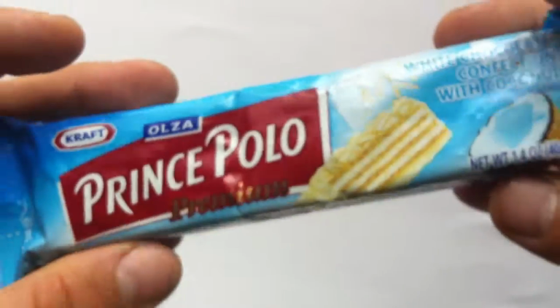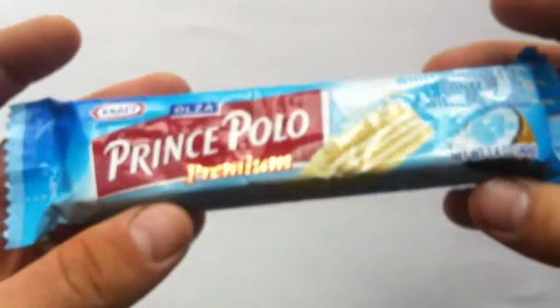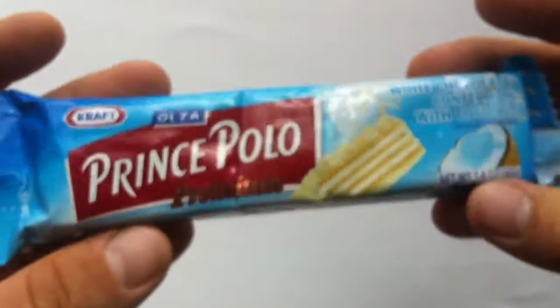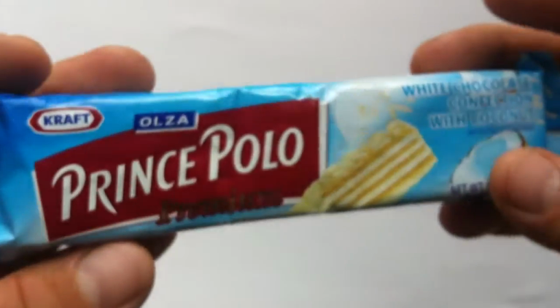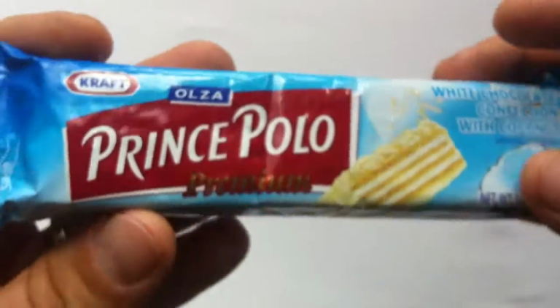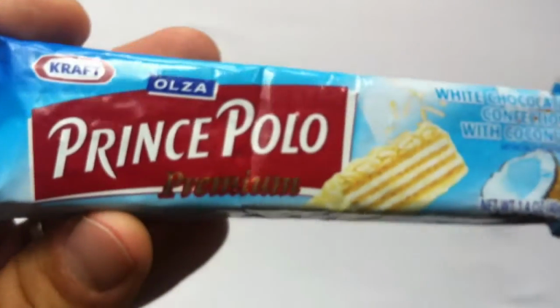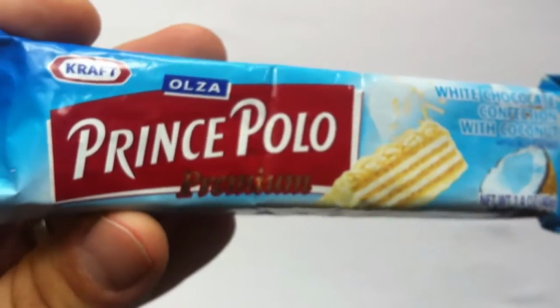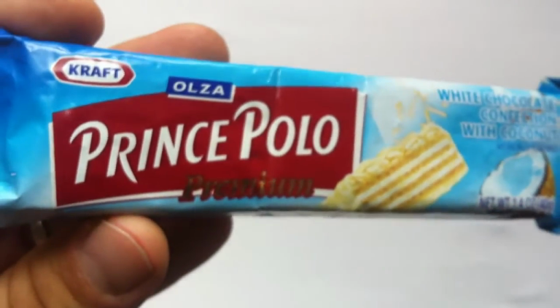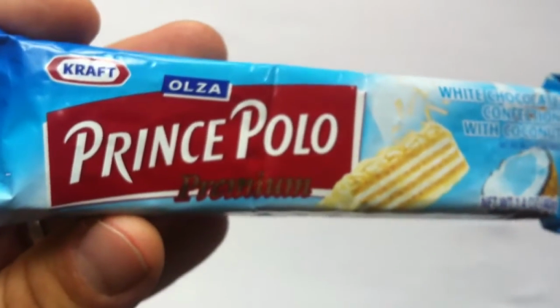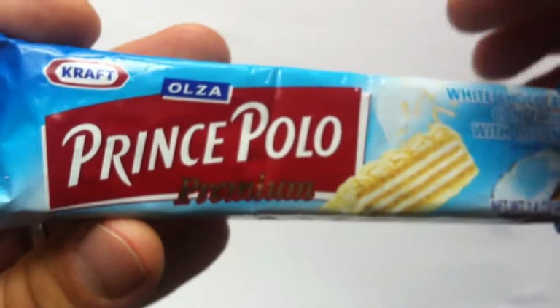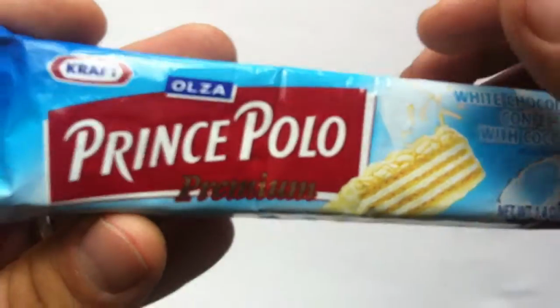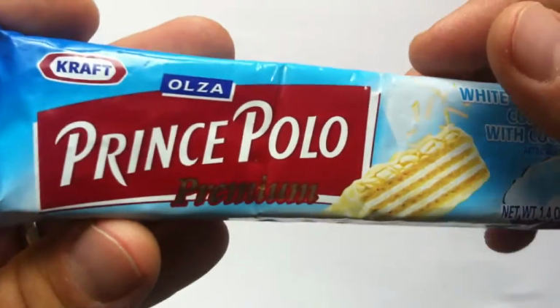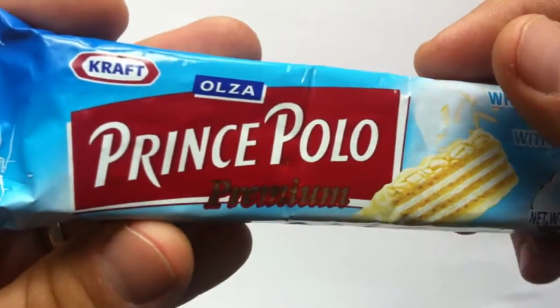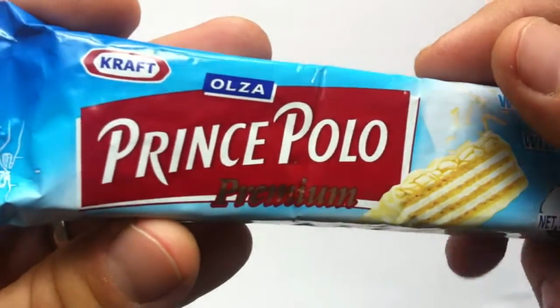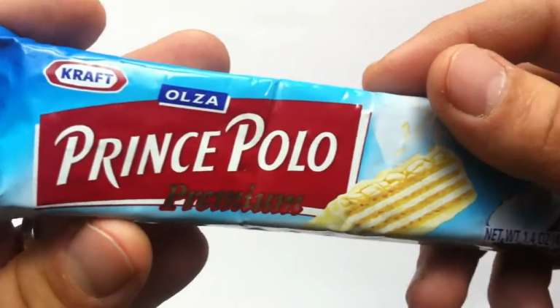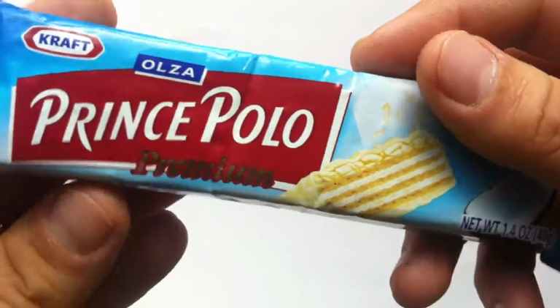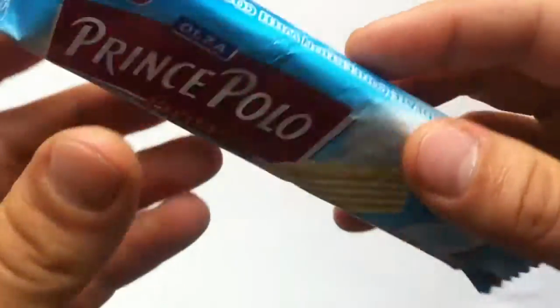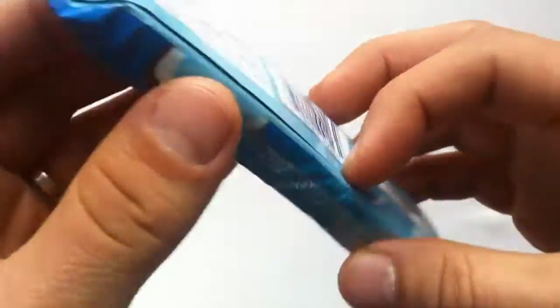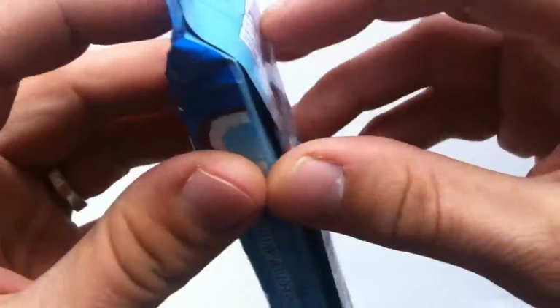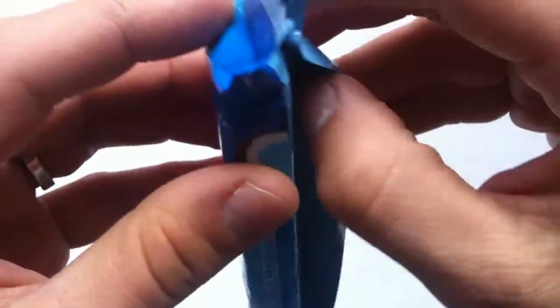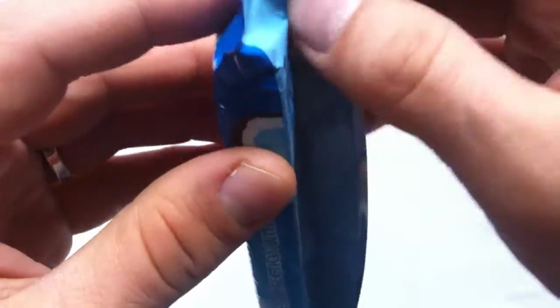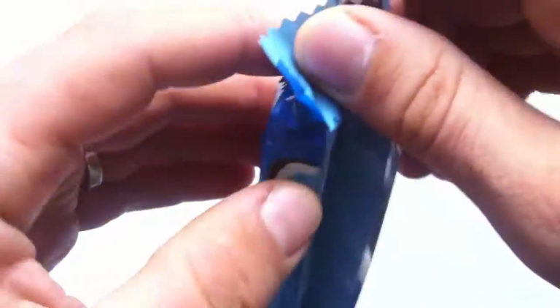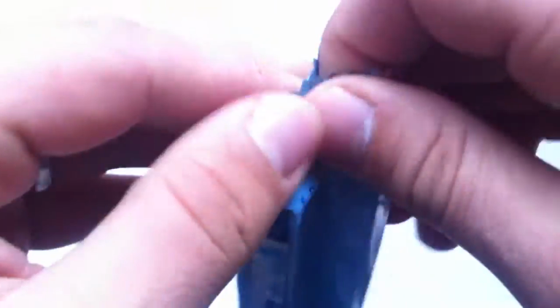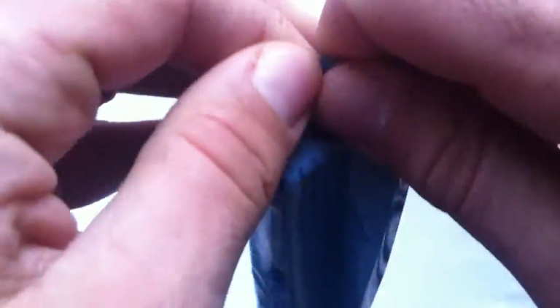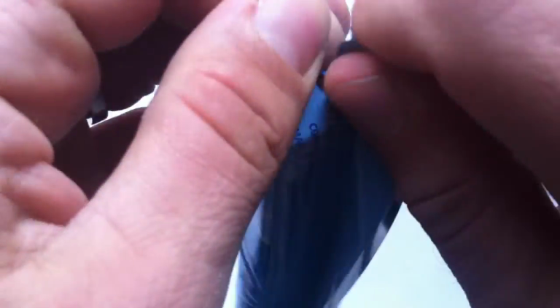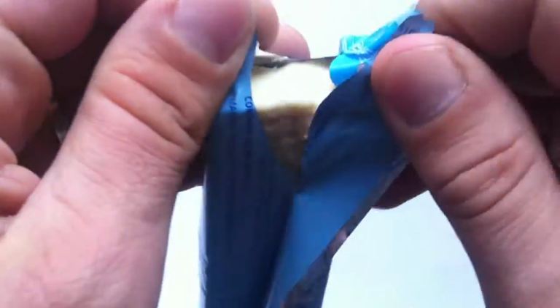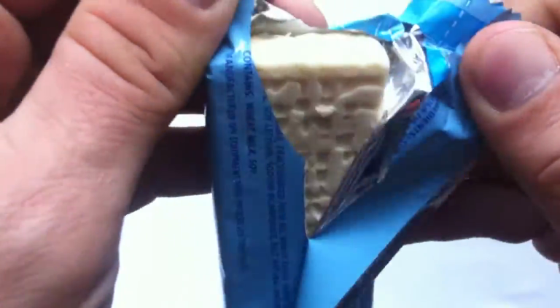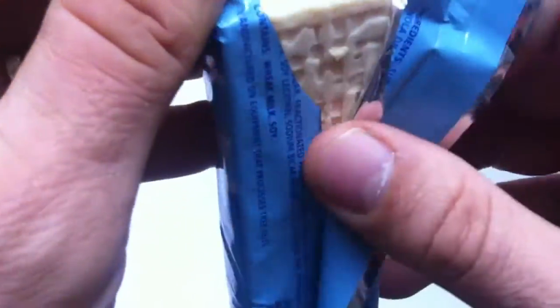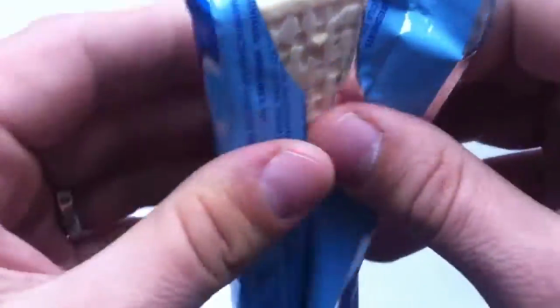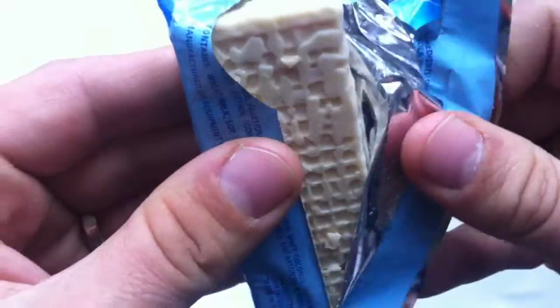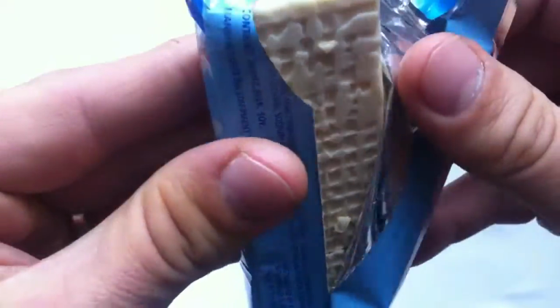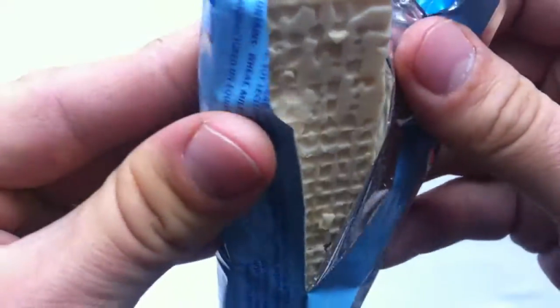How did this become the number one chocolate bar in Iceland, I wonder? I don't know. I'm just excited to try it. Let's get it open.